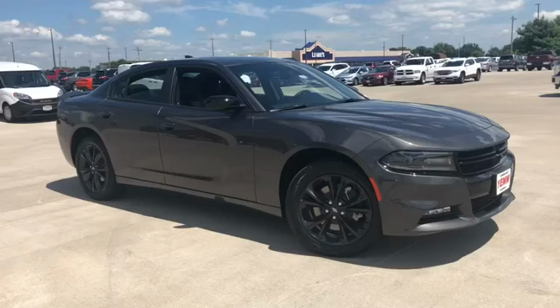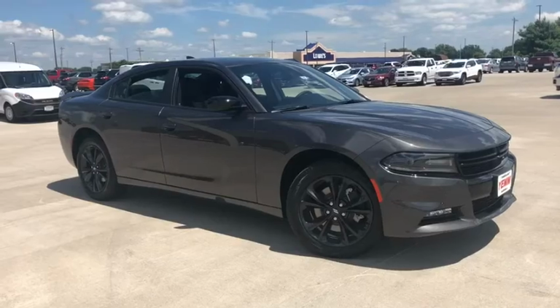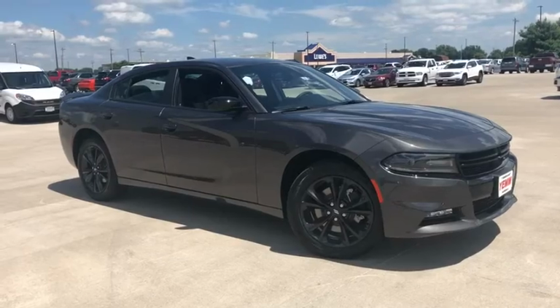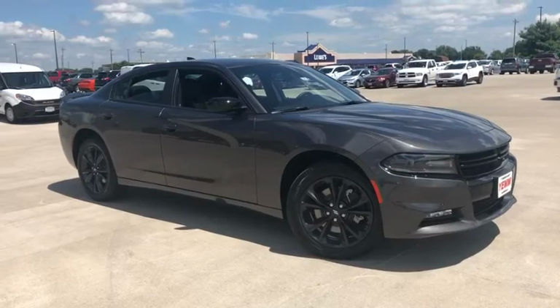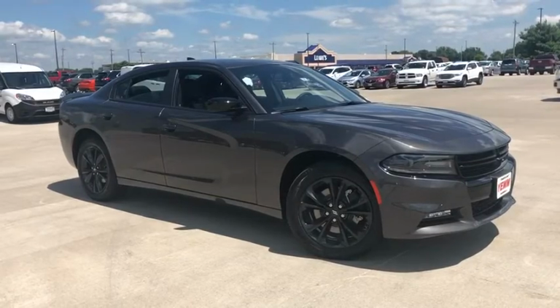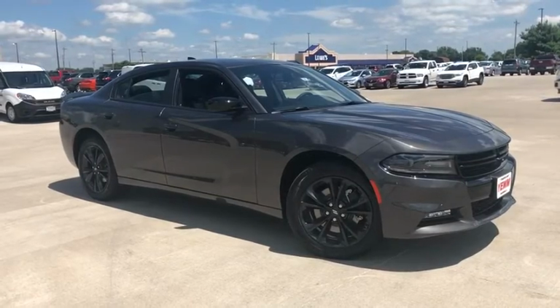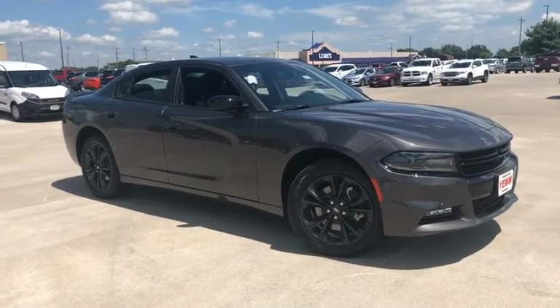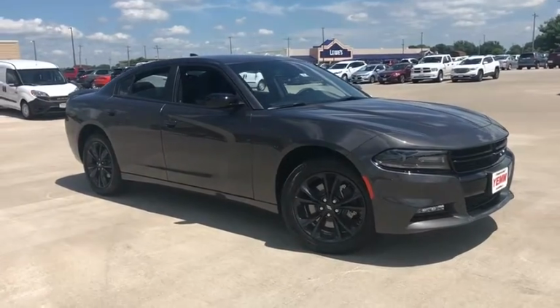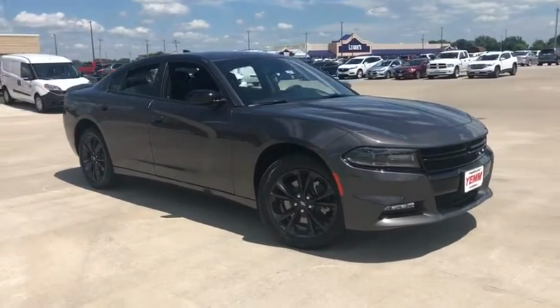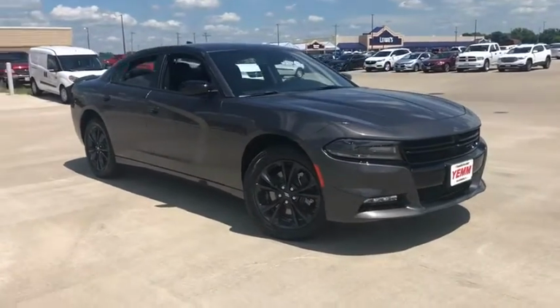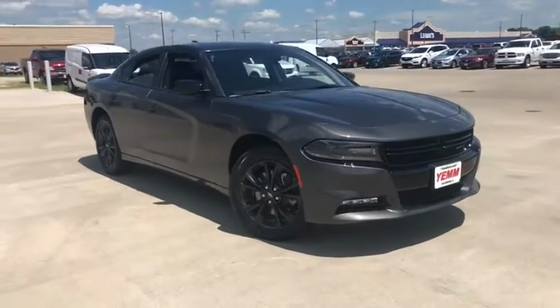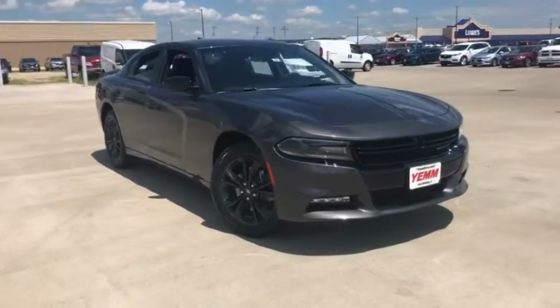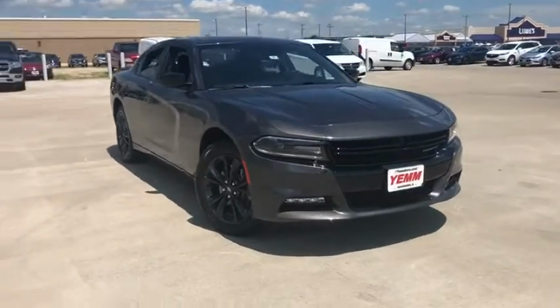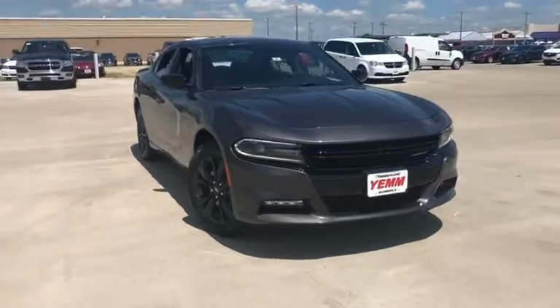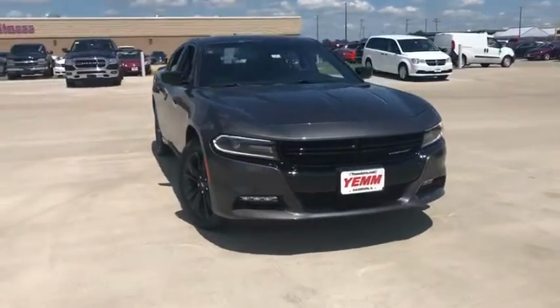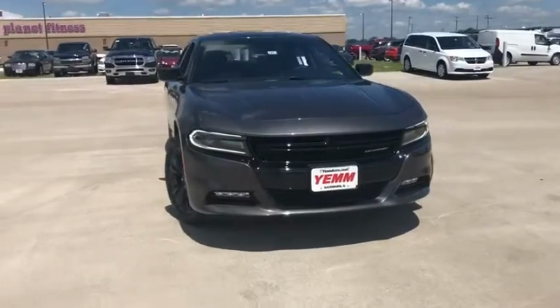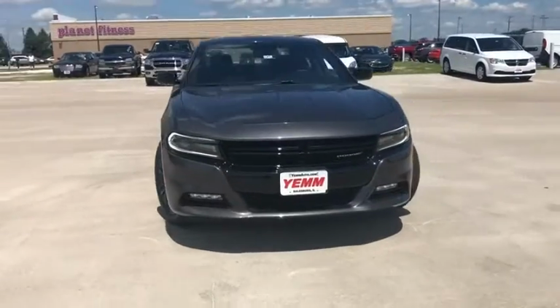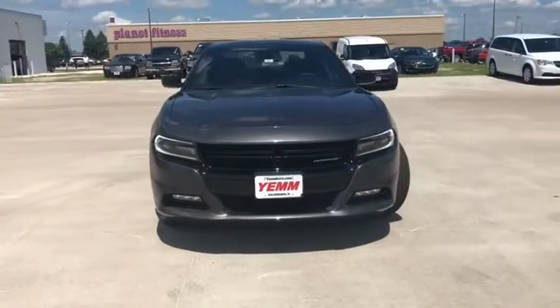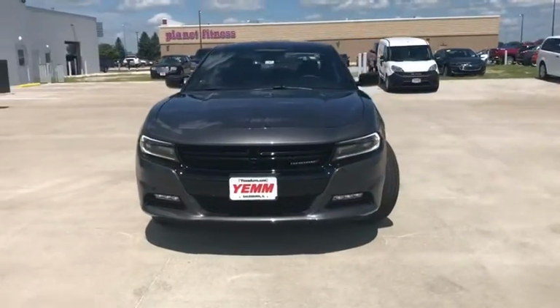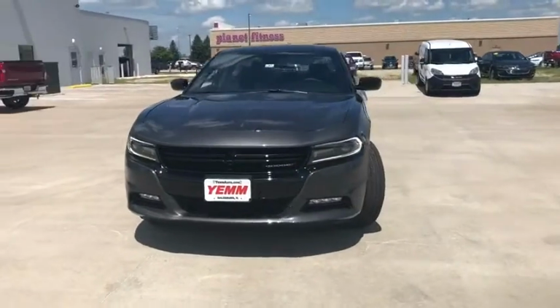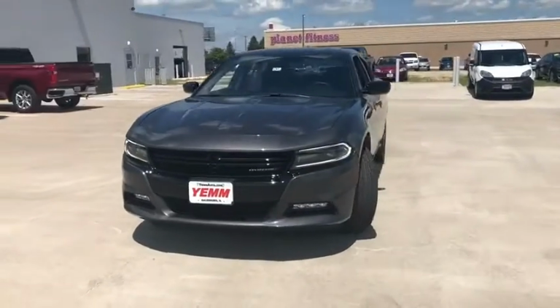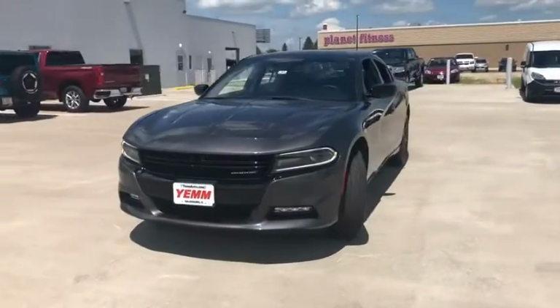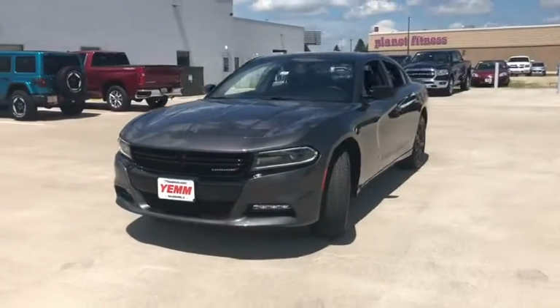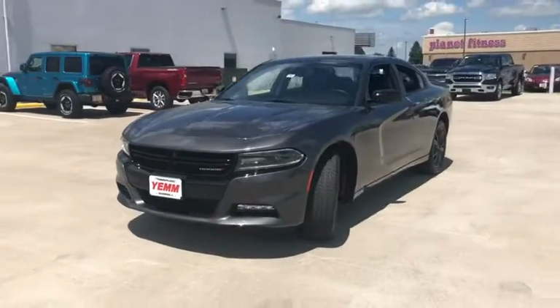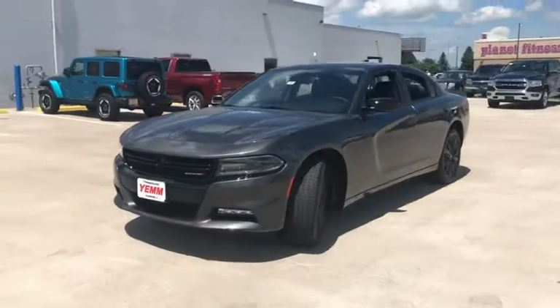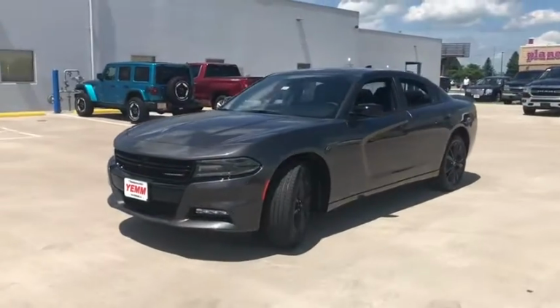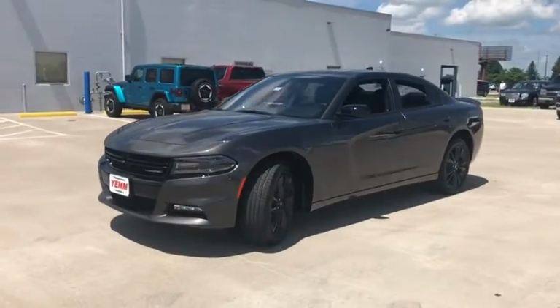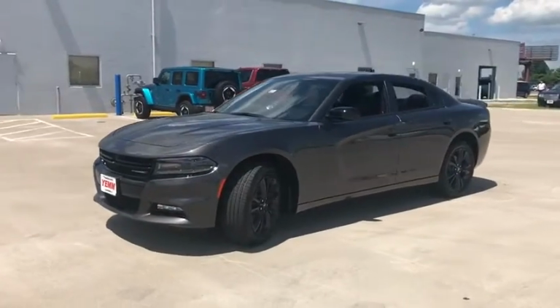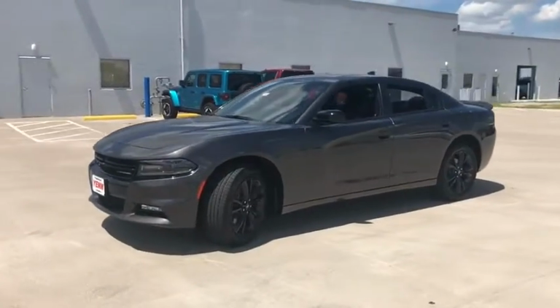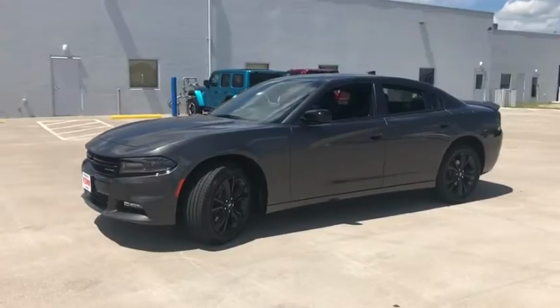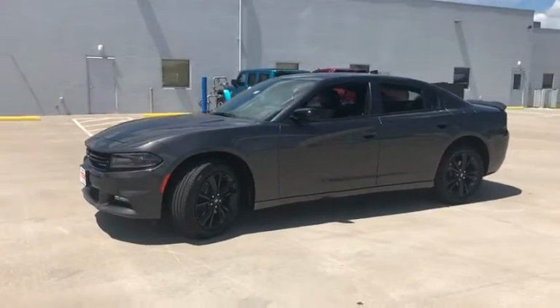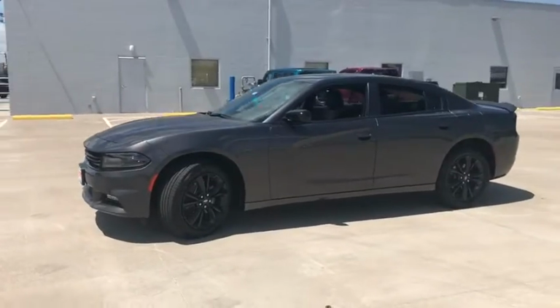Come test drive the 2020 Dodge Charger. It injects some versatility, comfort, and sophistication into your muscle. The Charger is a powerful sedan that excites at every turn.